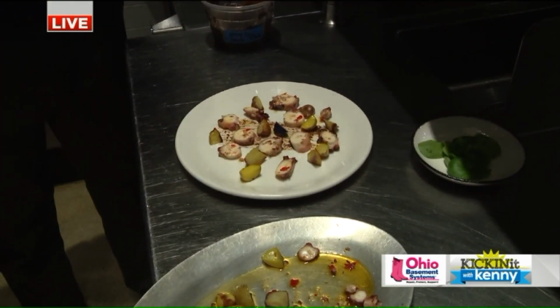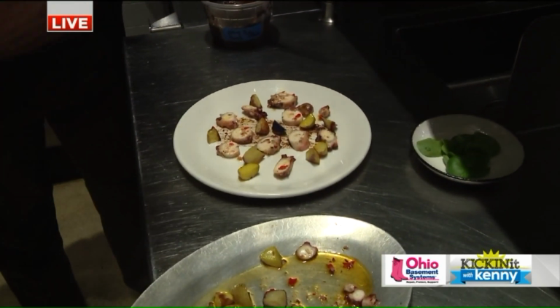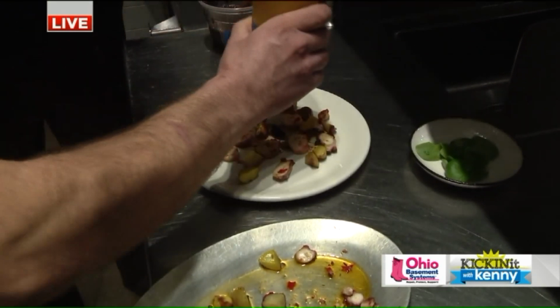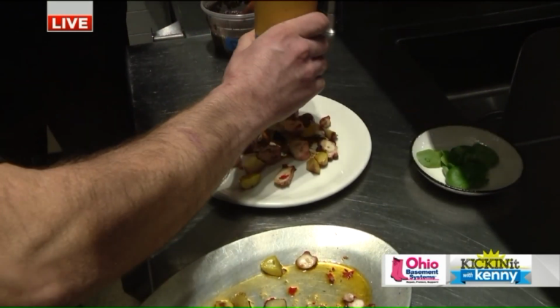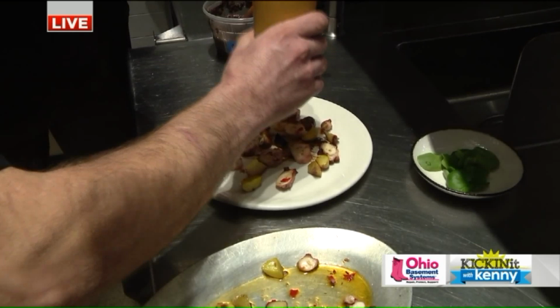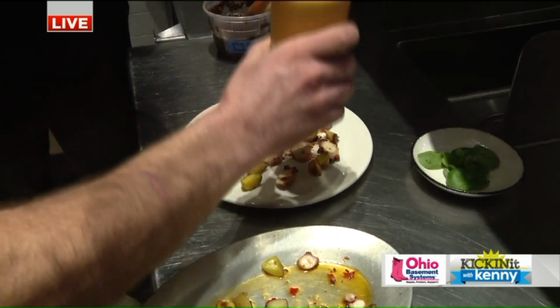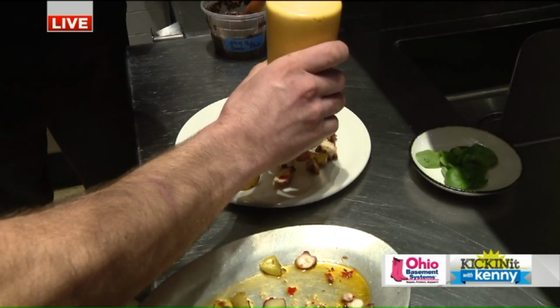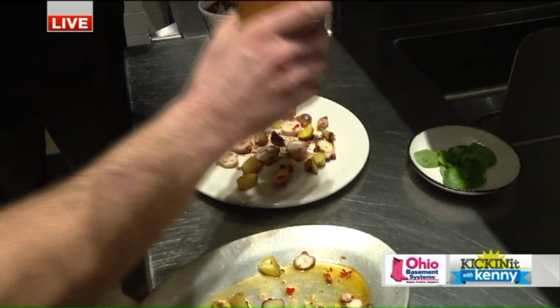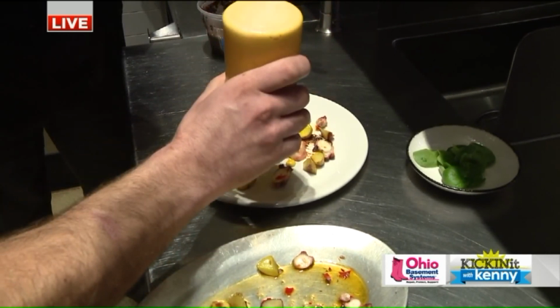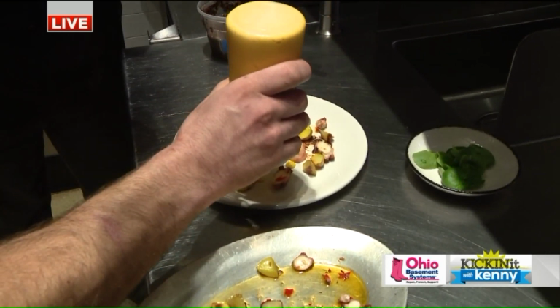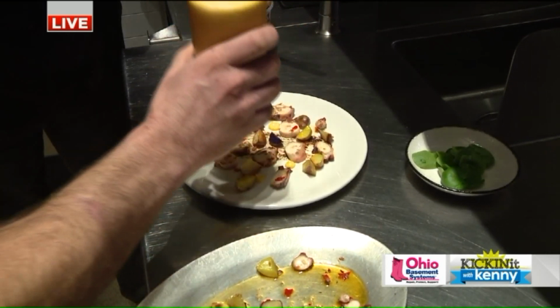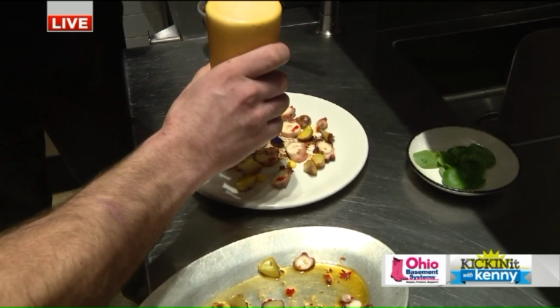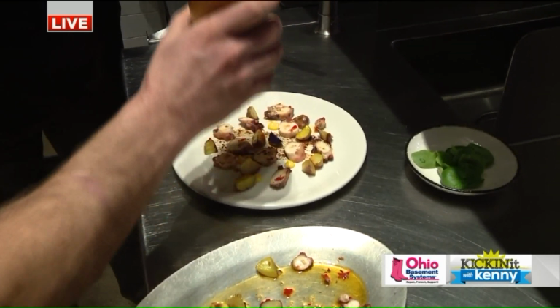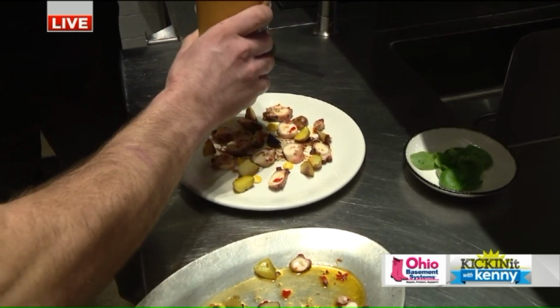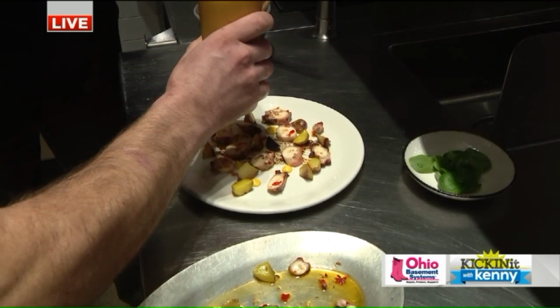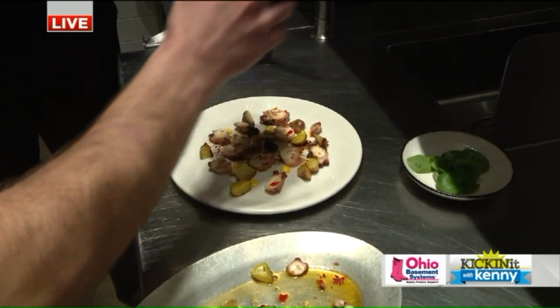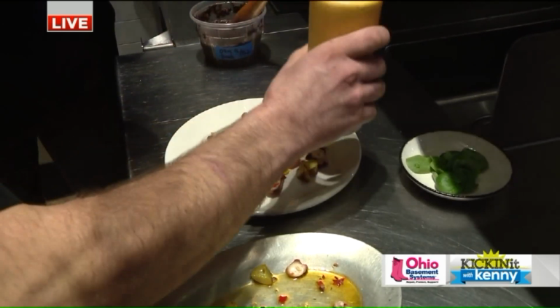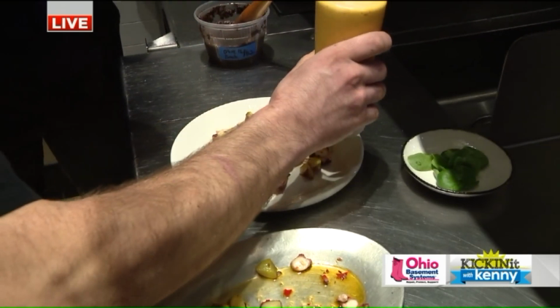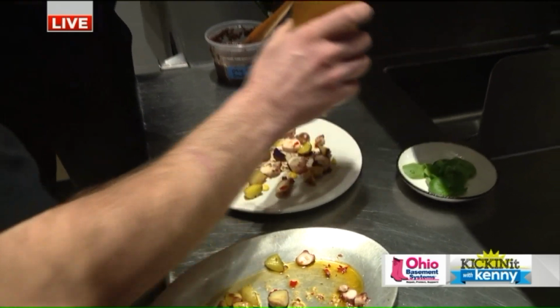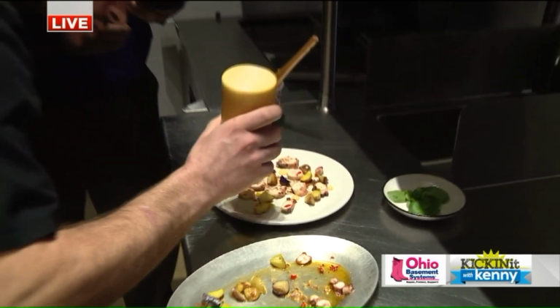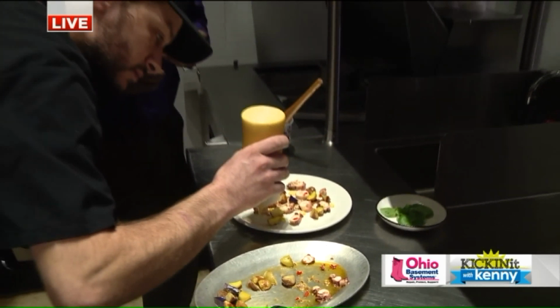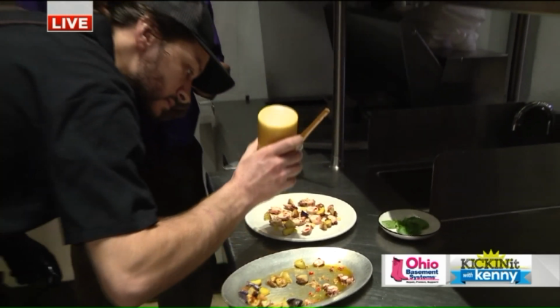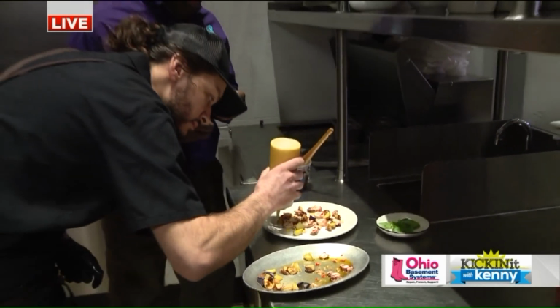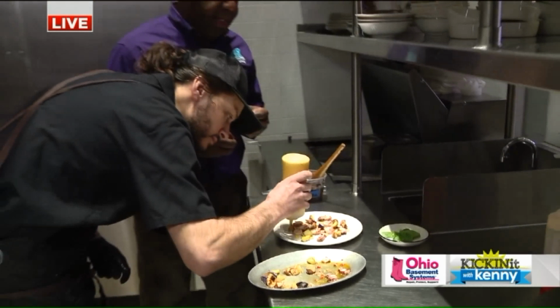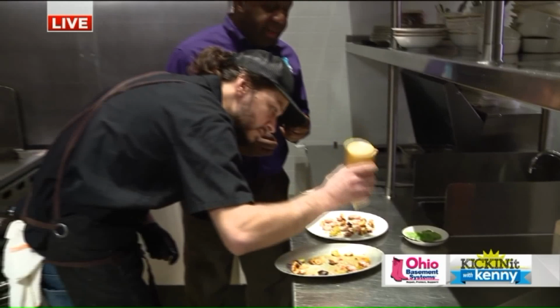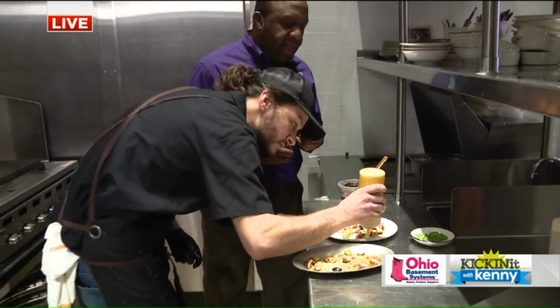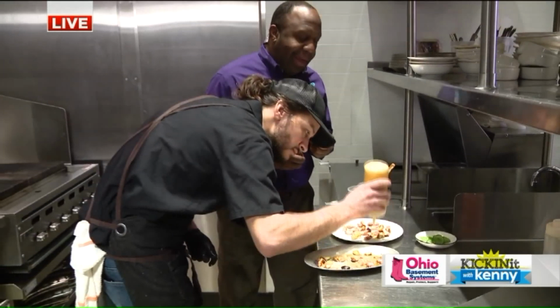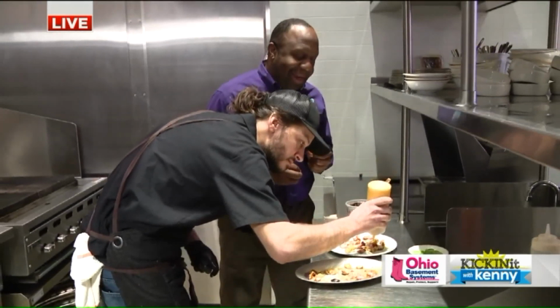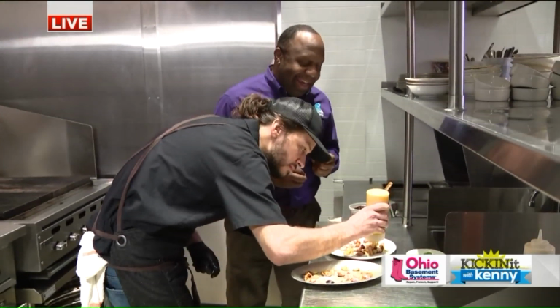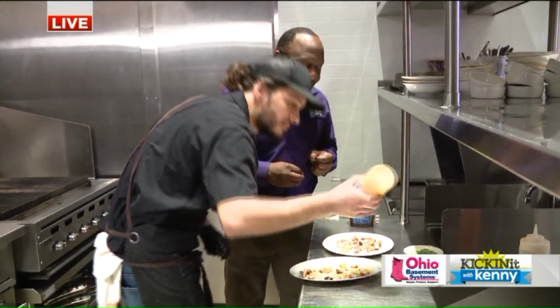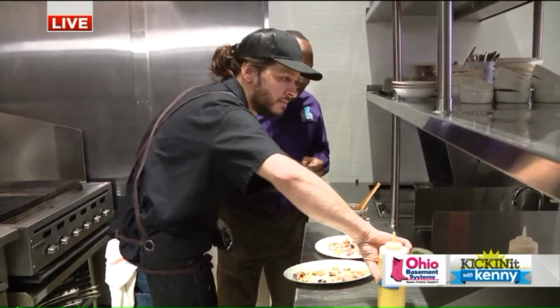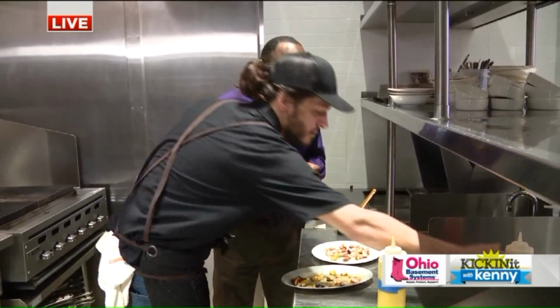Then hit it with some dots of saffron aioli. Saffron — now that's a little magic ingredient there. Look at that. Man, you're making an art piece. Are you kidding me? That is excellent.